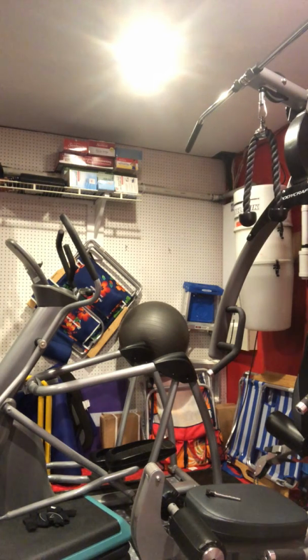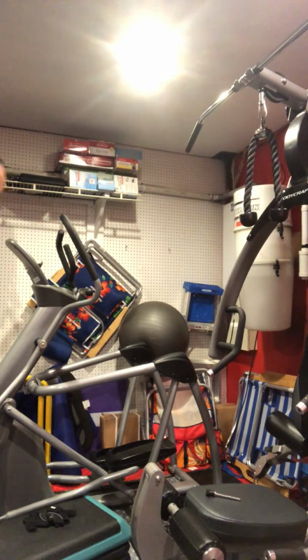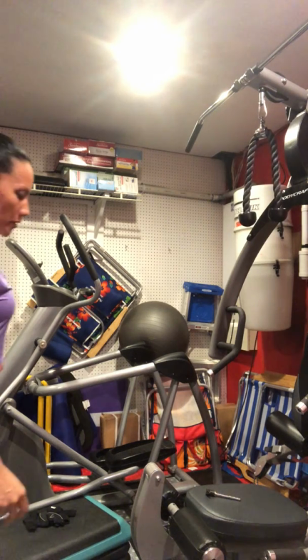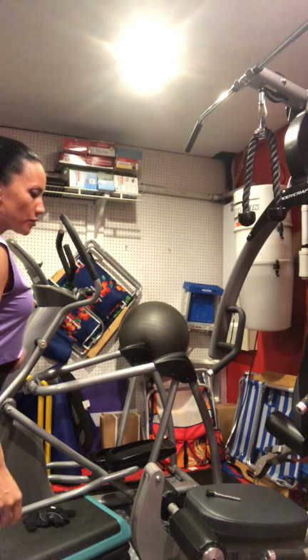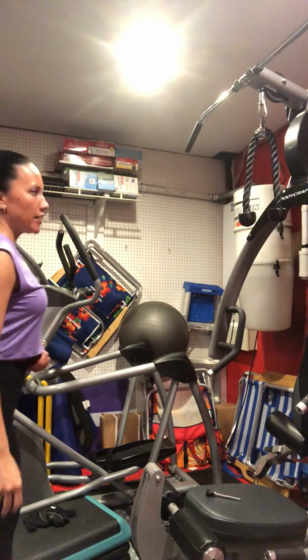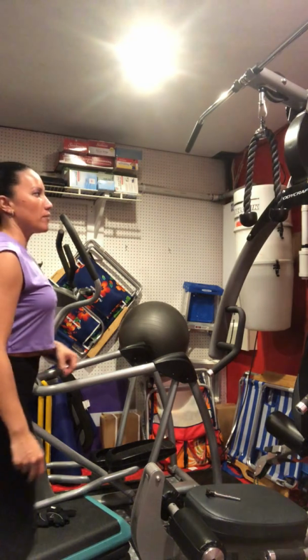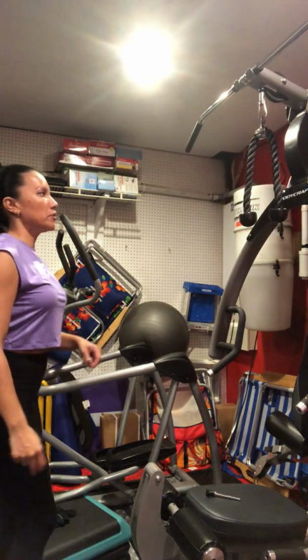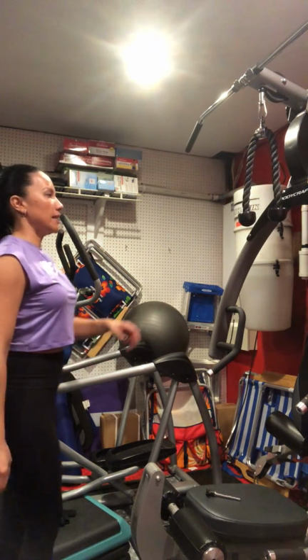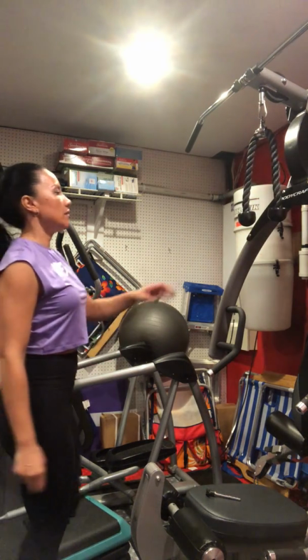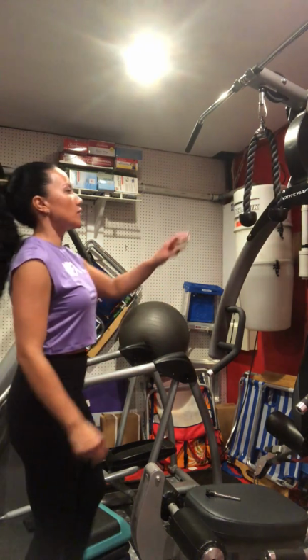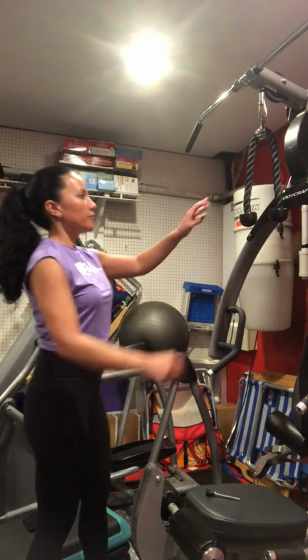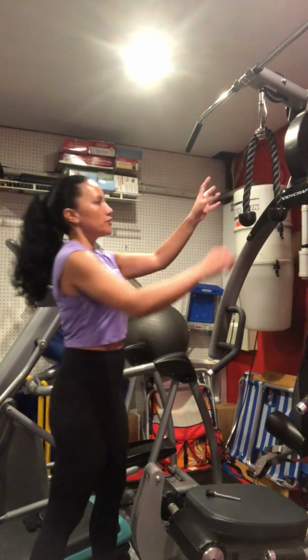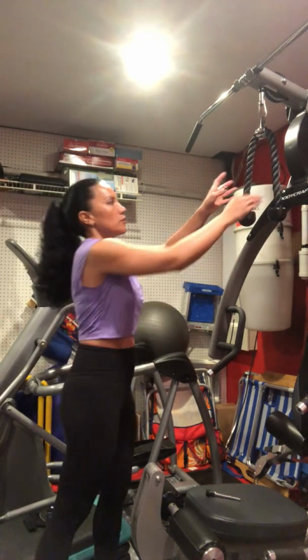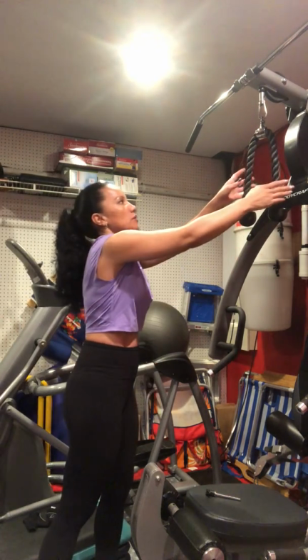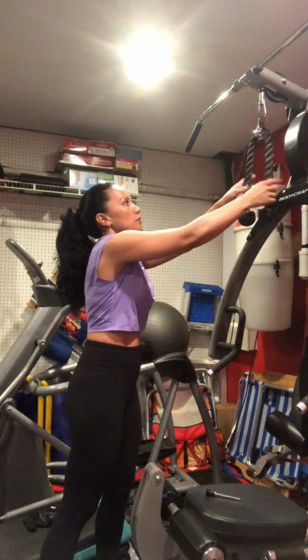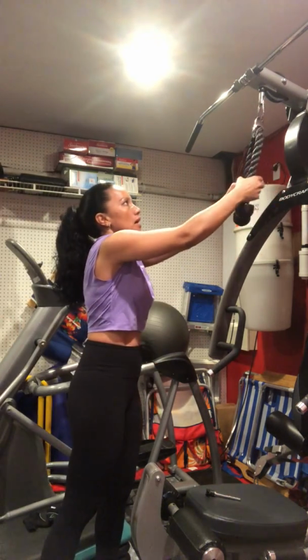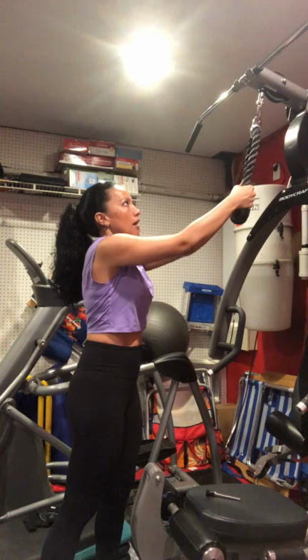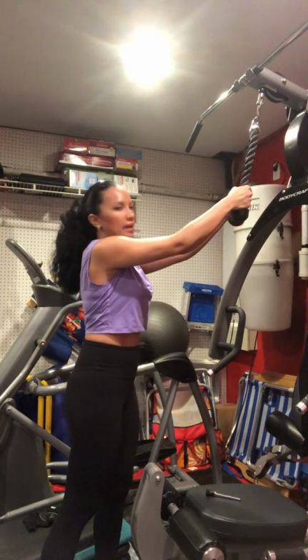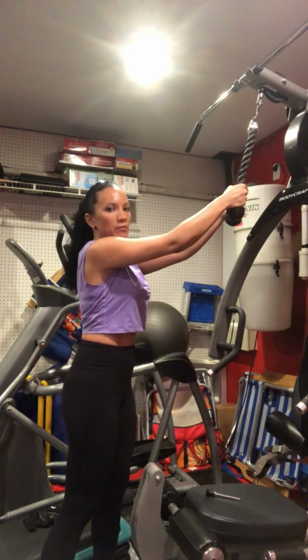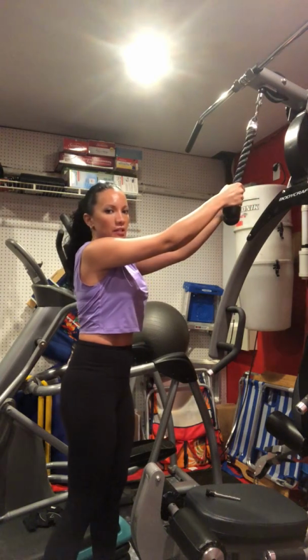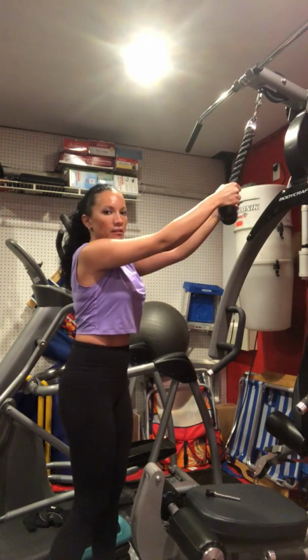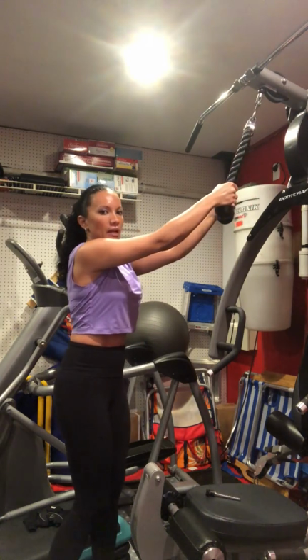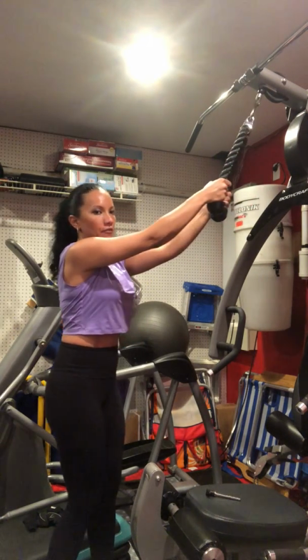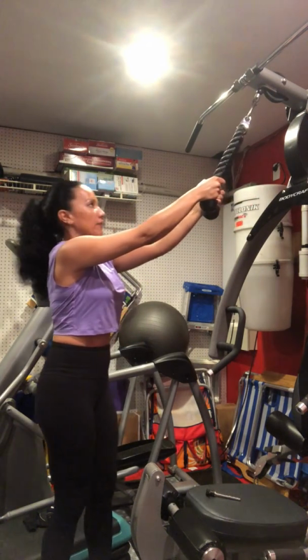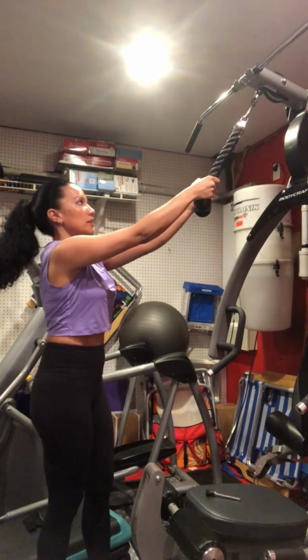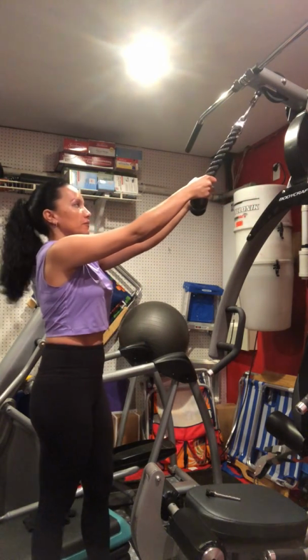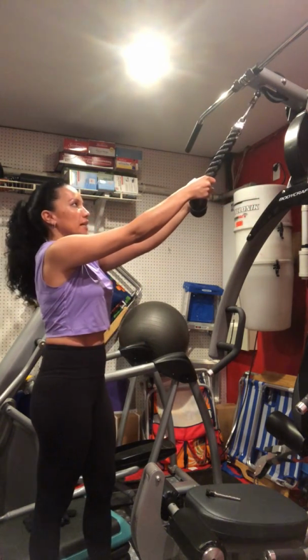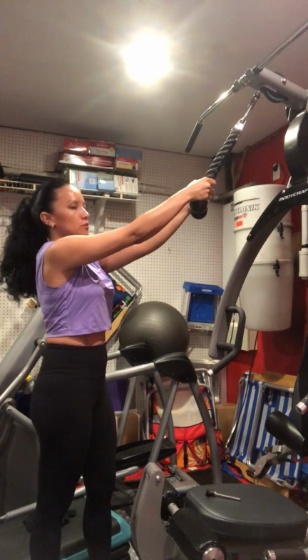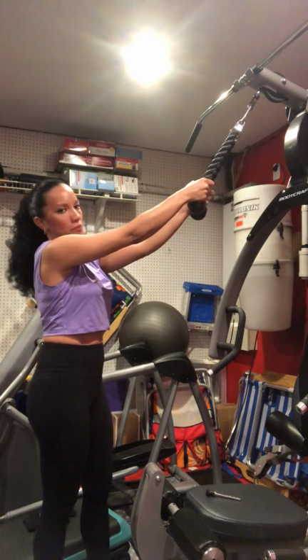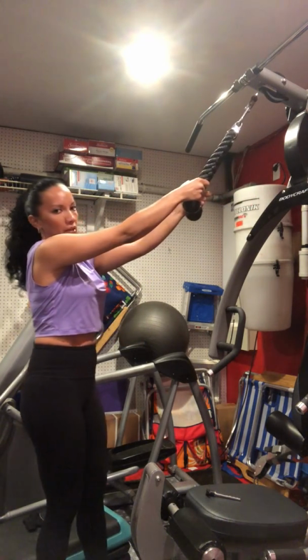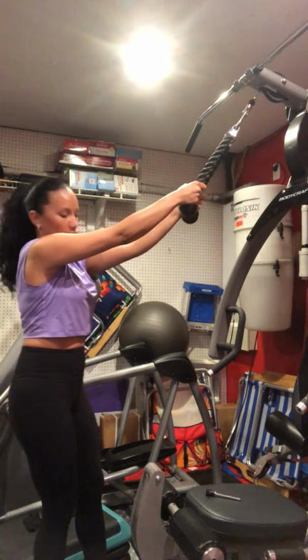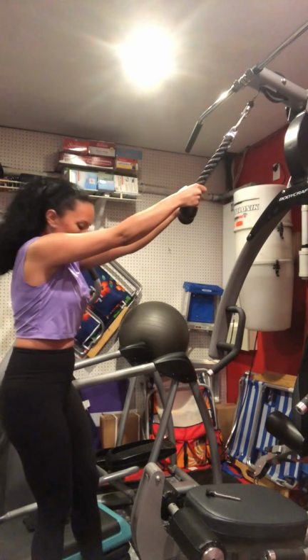Face pull to straight arm pull down. I'm going to first show it to you on the cable machine if you have one, and if not, I'll show it to you with the regular weights.